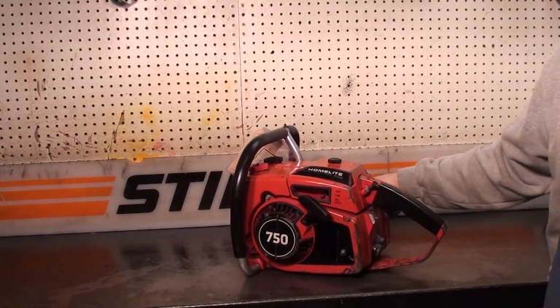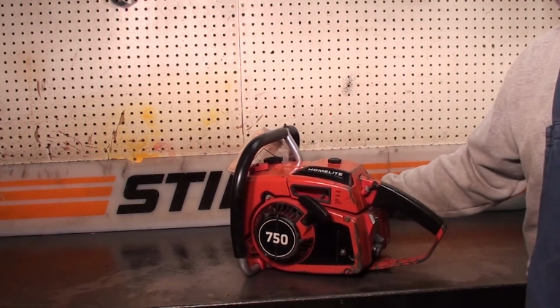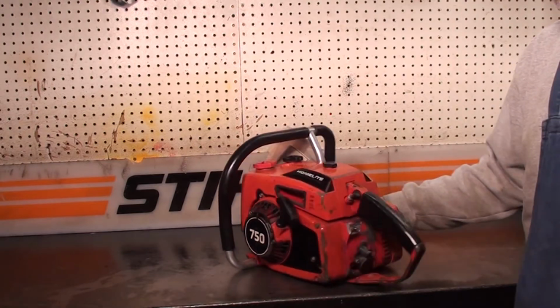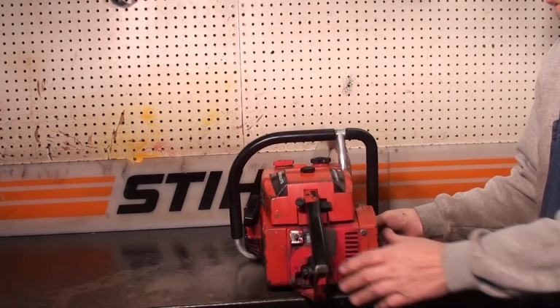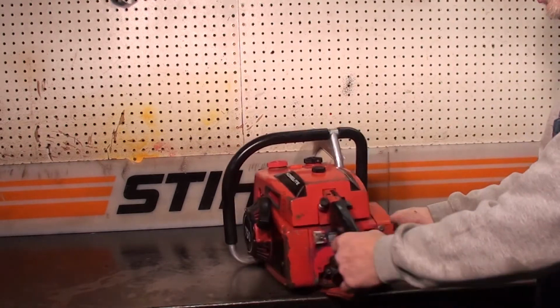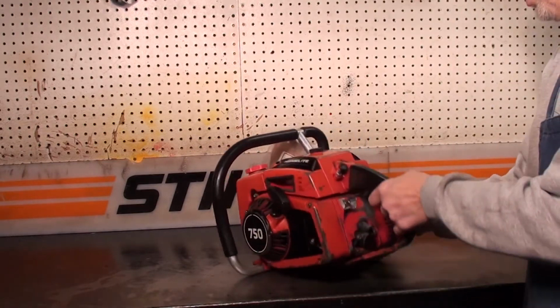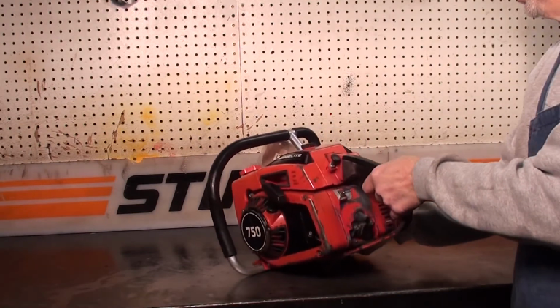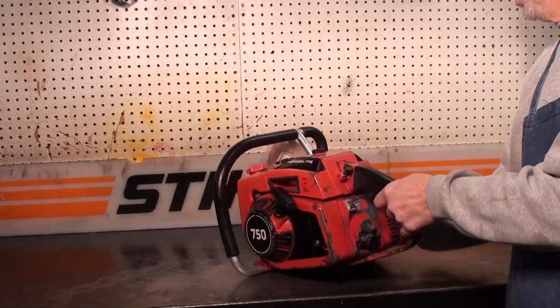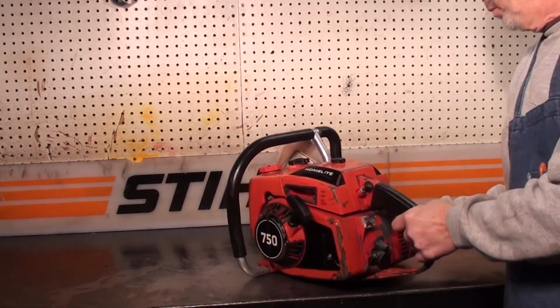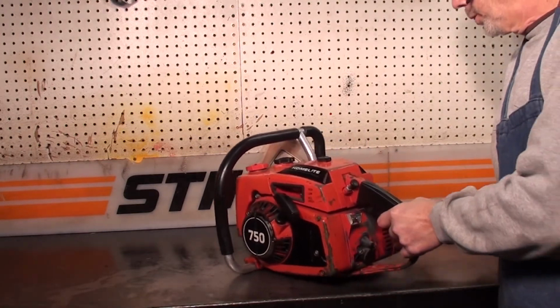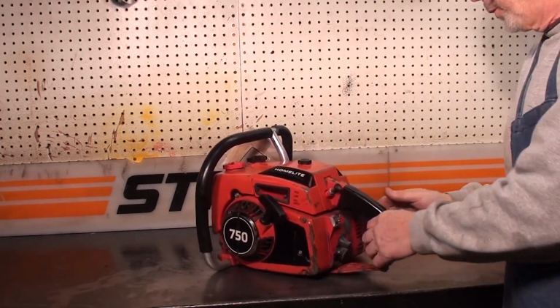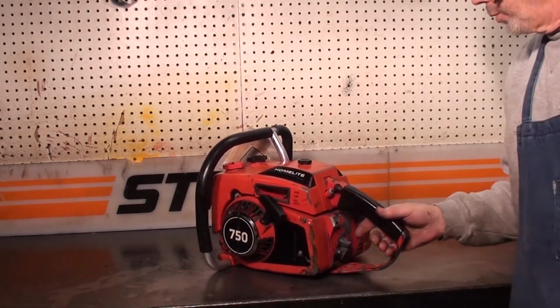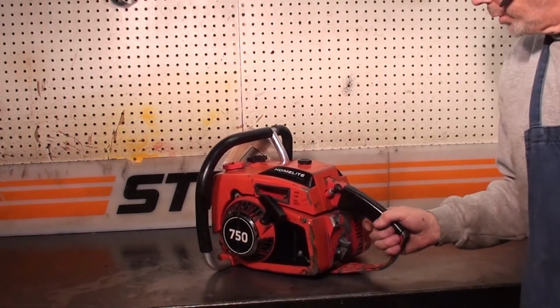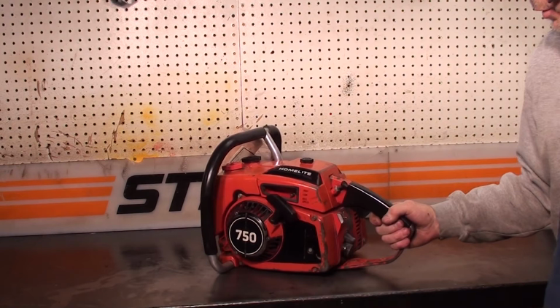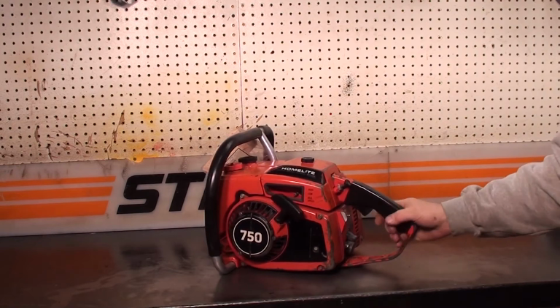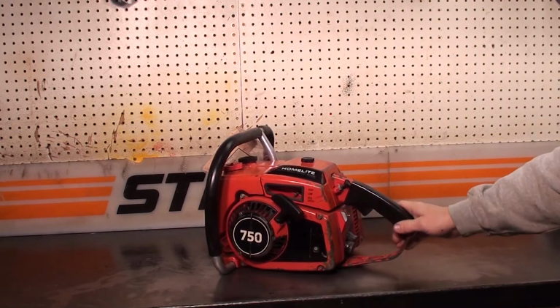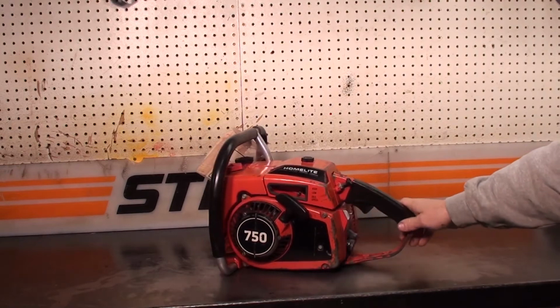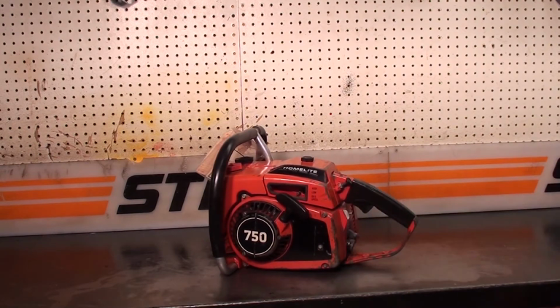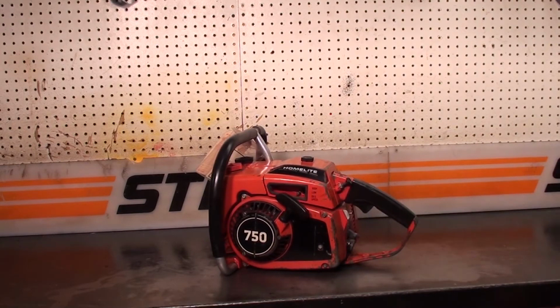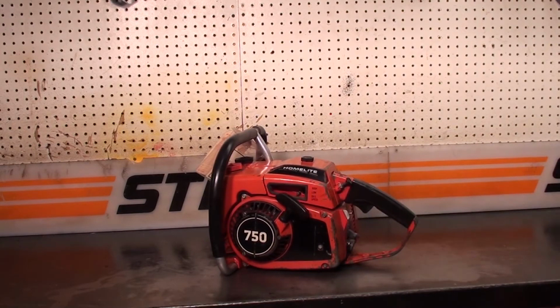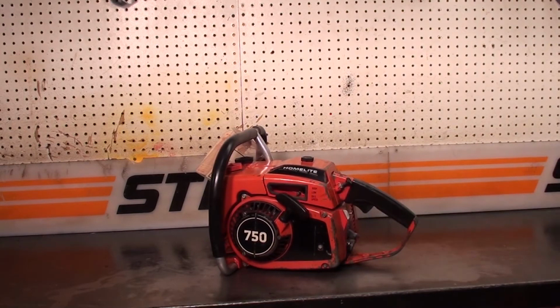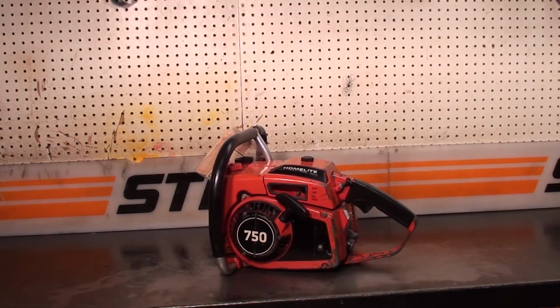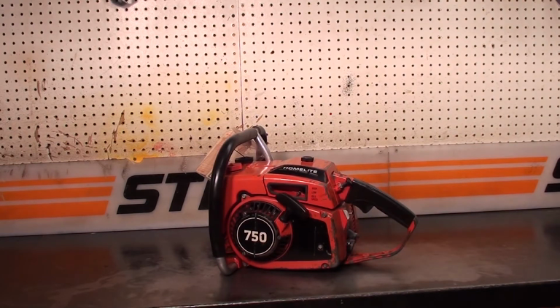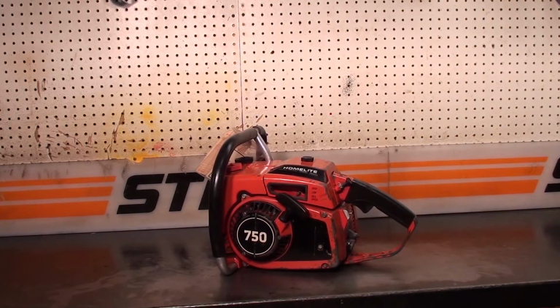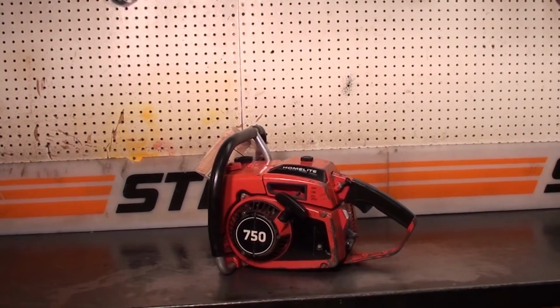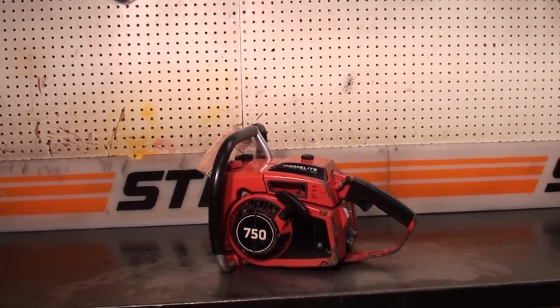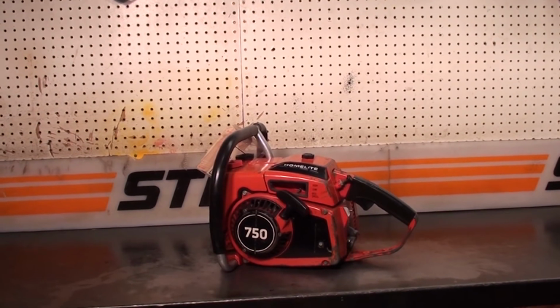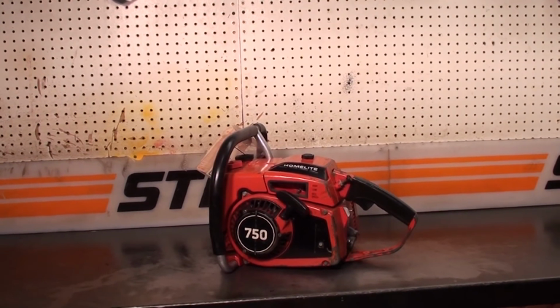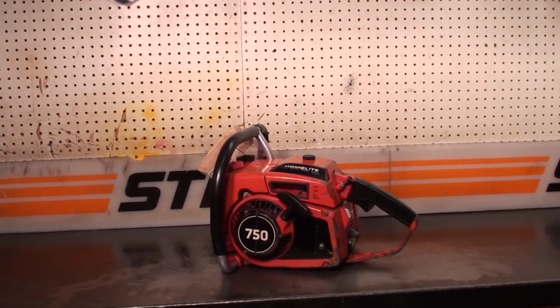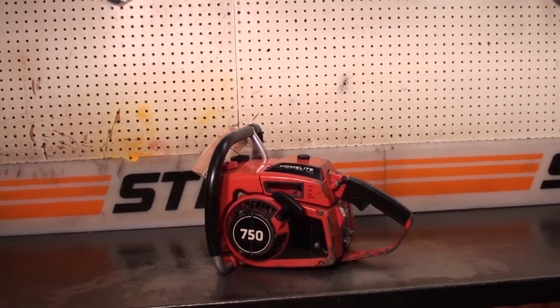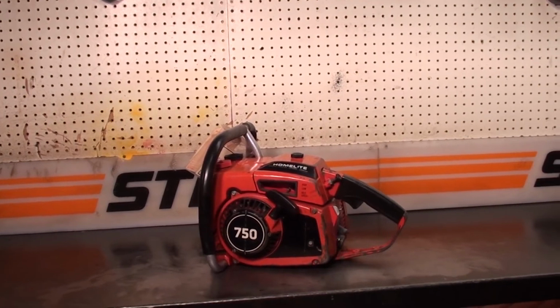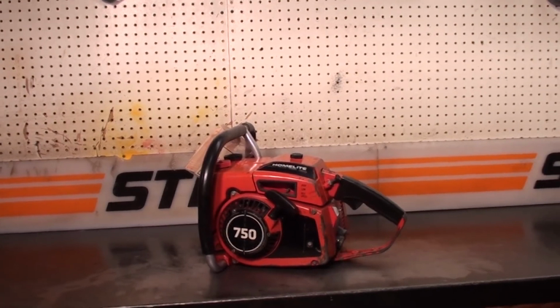Hey everyone, welcome to Shop Talk. We're going to look at some of the features Gordon's classic Homelite 750 chainsaw has. This is a very powerful saw, capable of running up to a 54-inch barn chain.